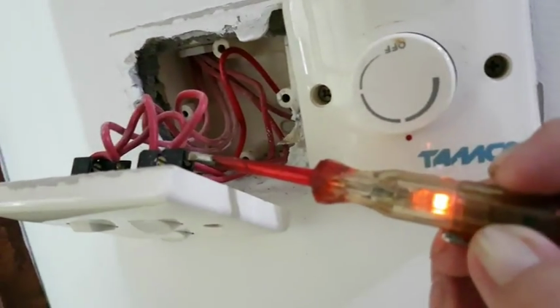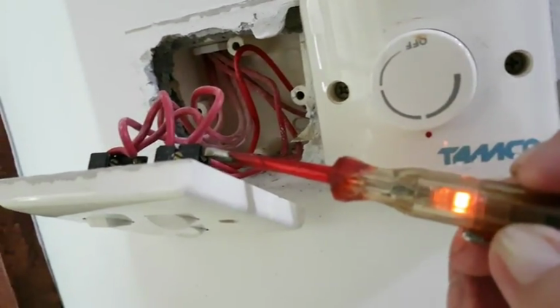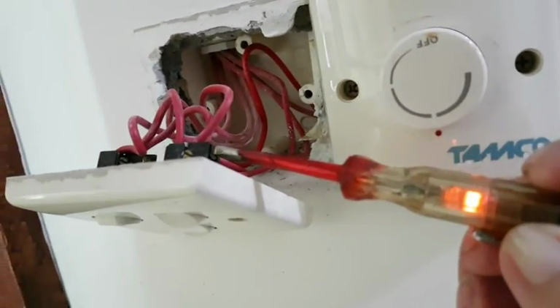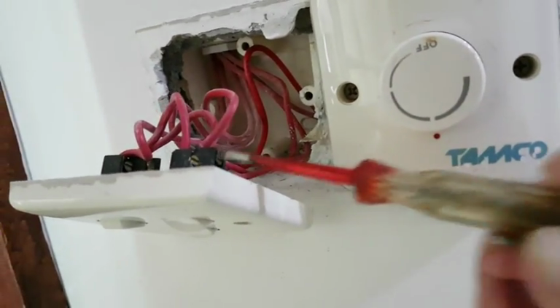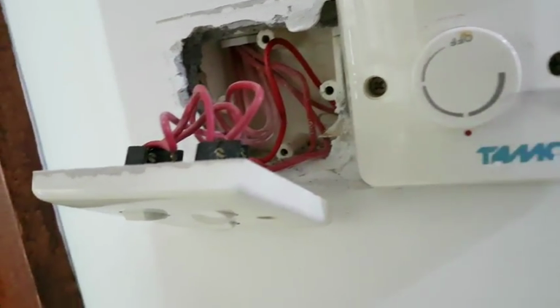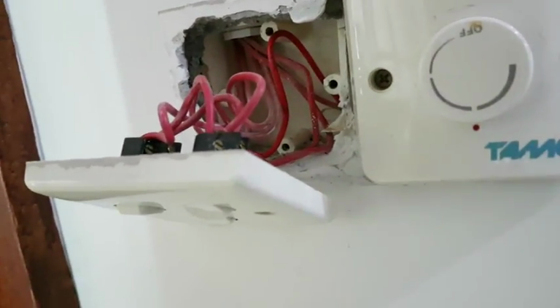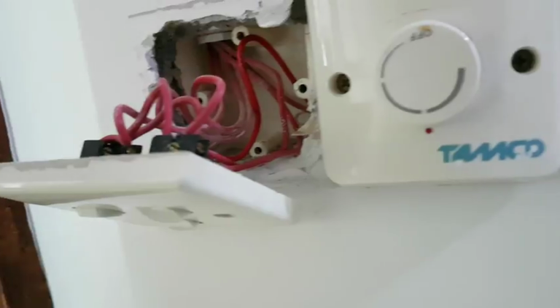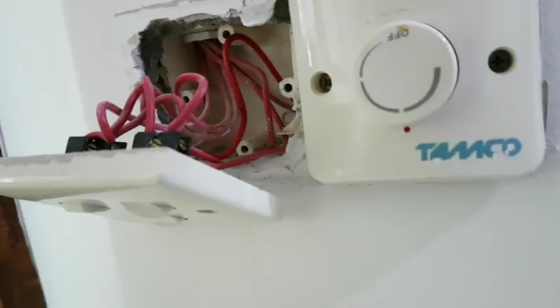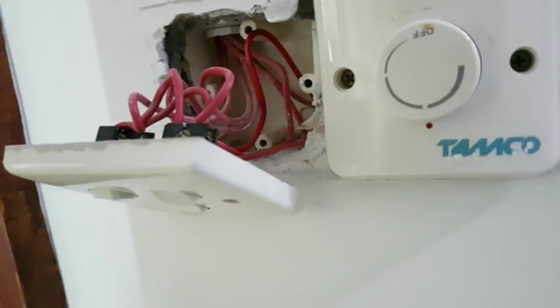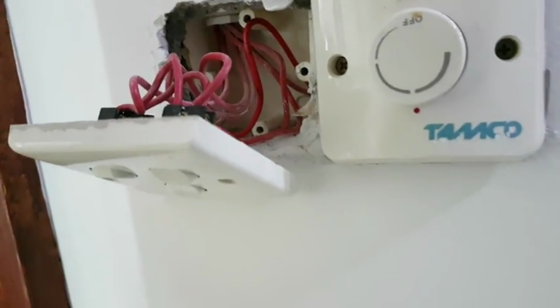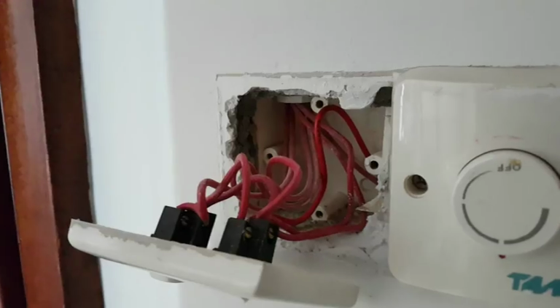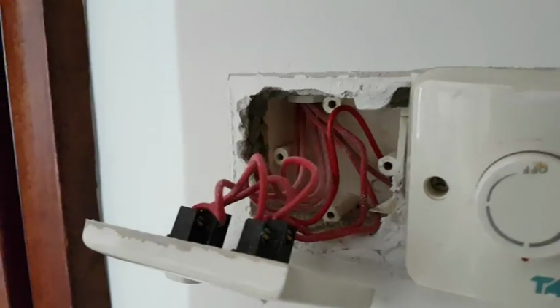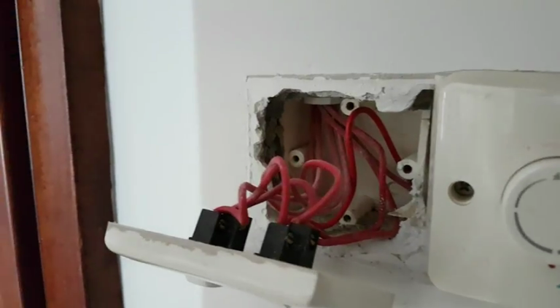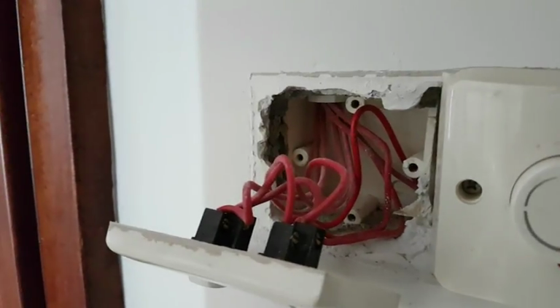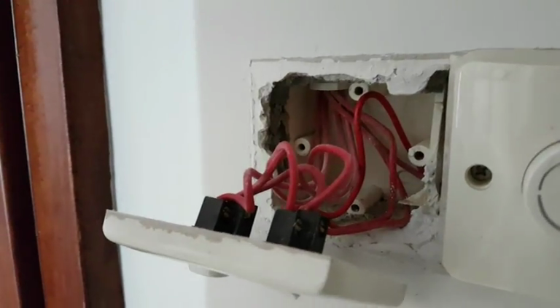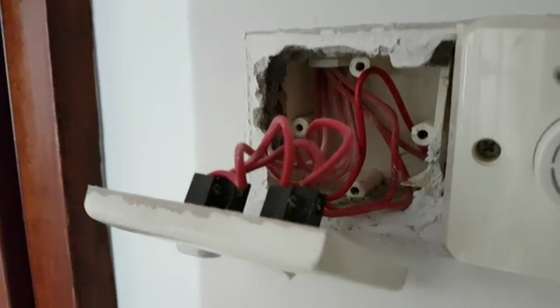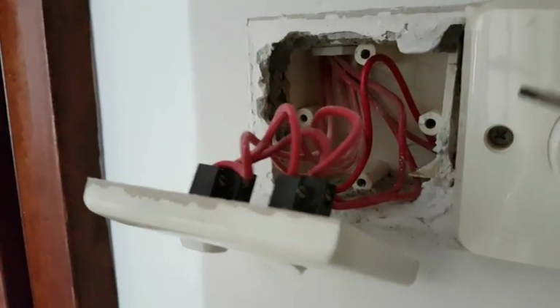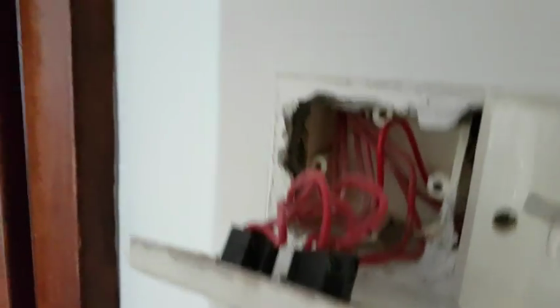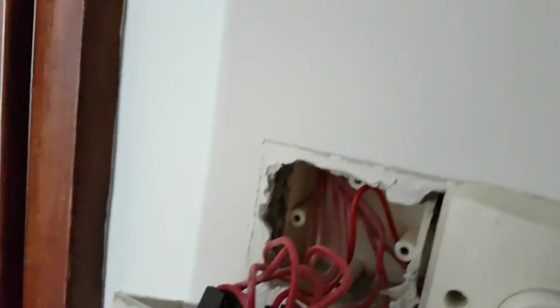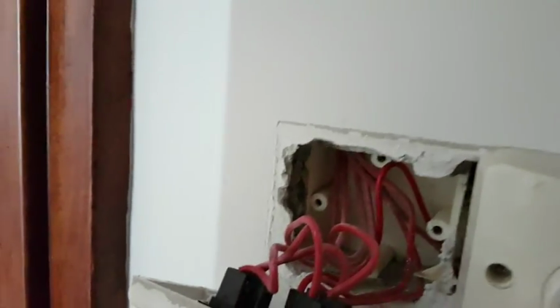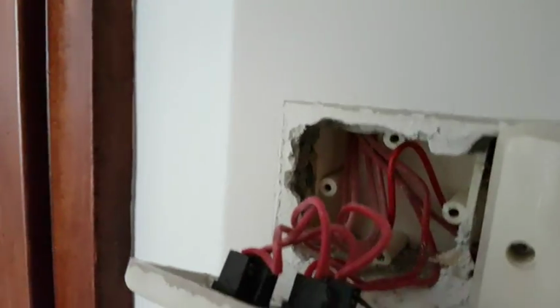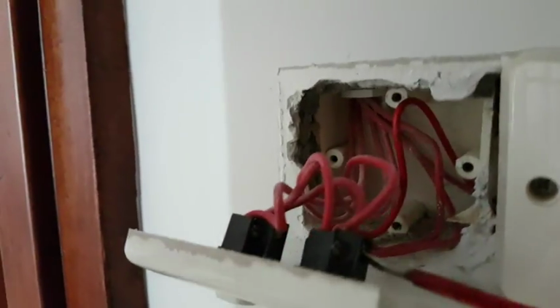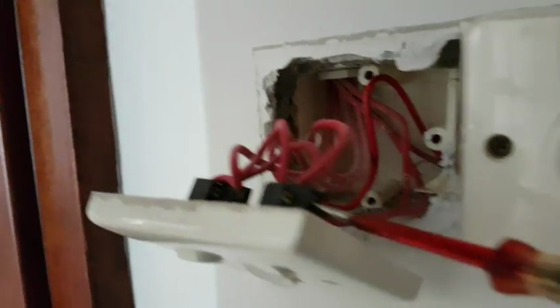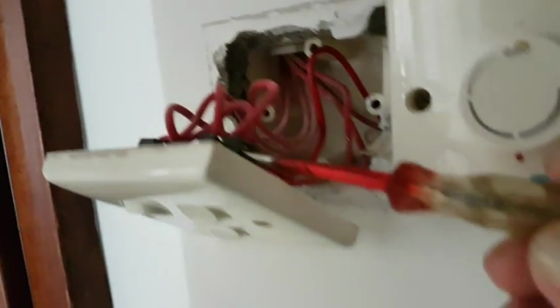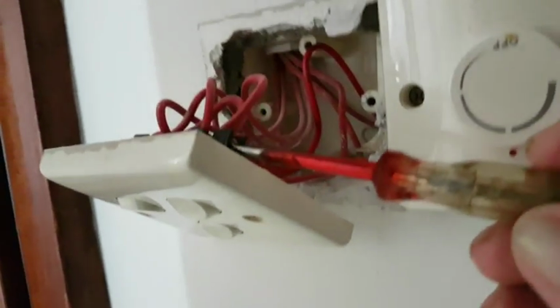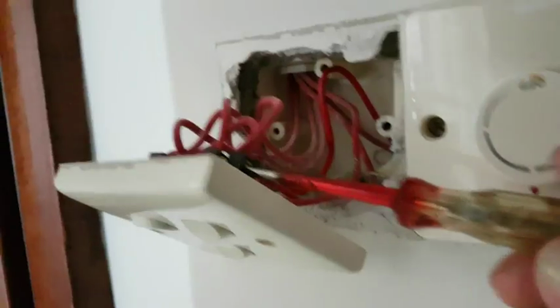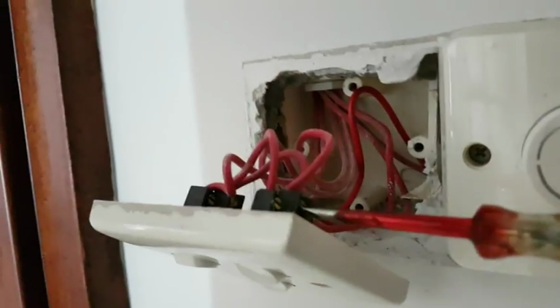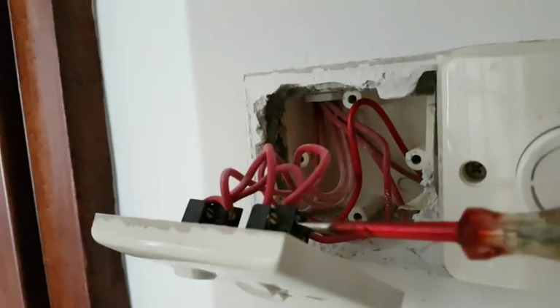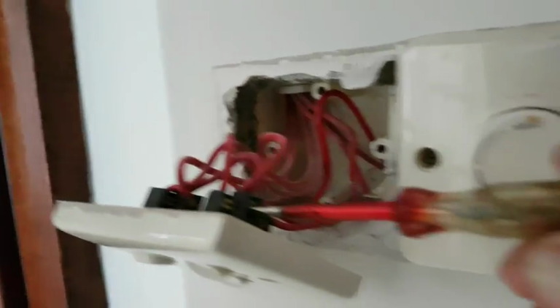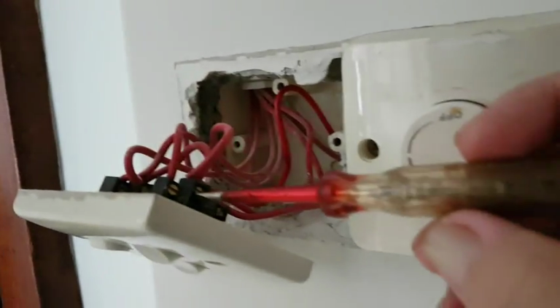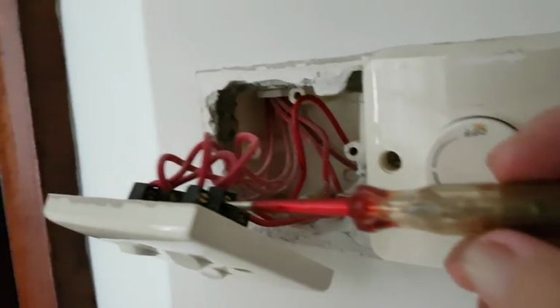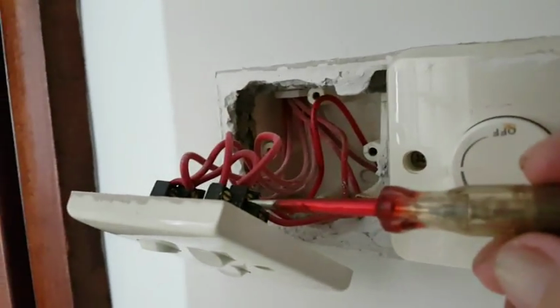See that? Make sure you turn off the power. Now you test it — no power.